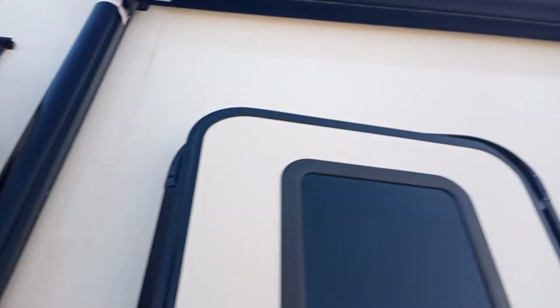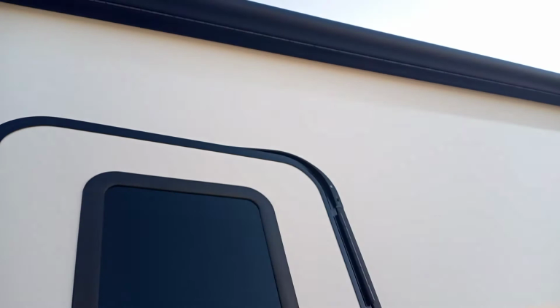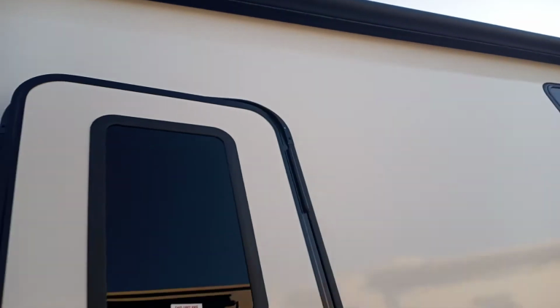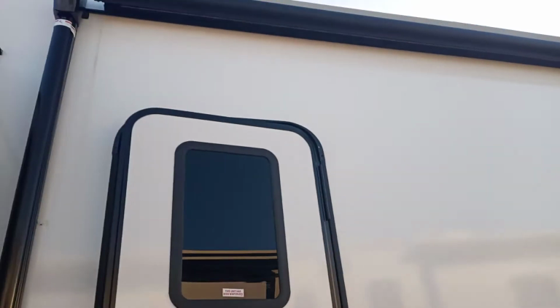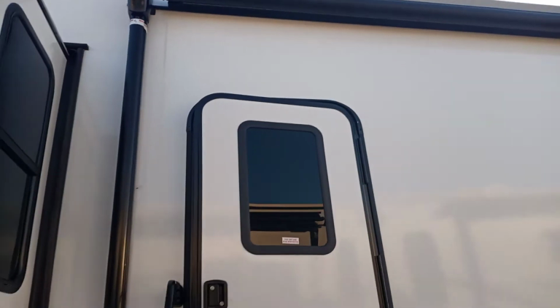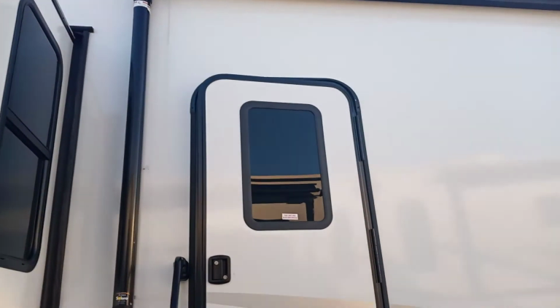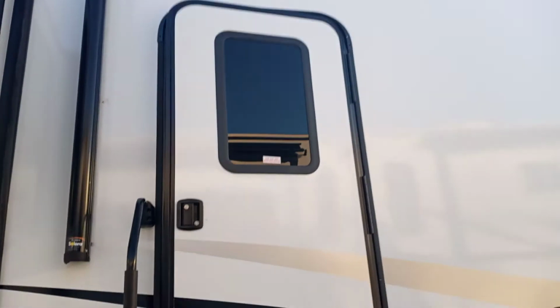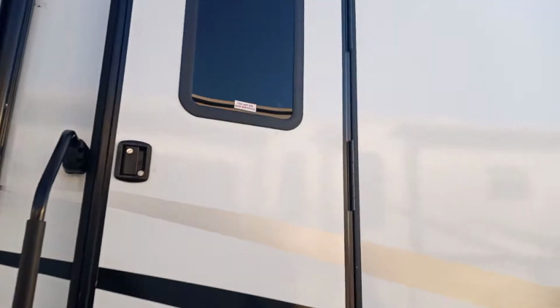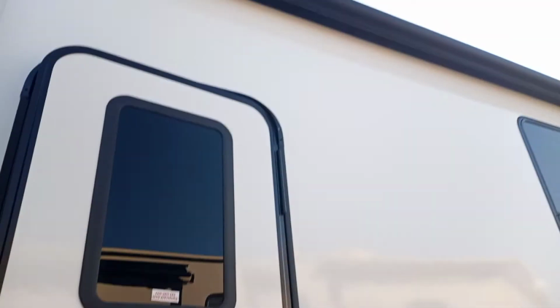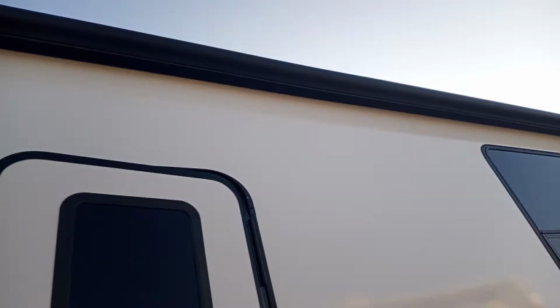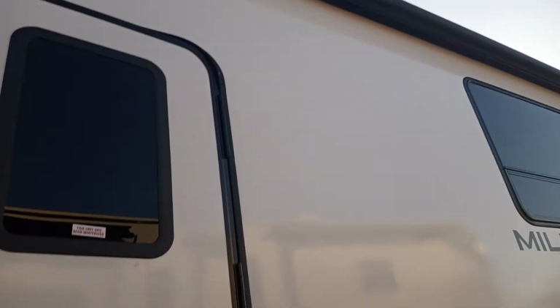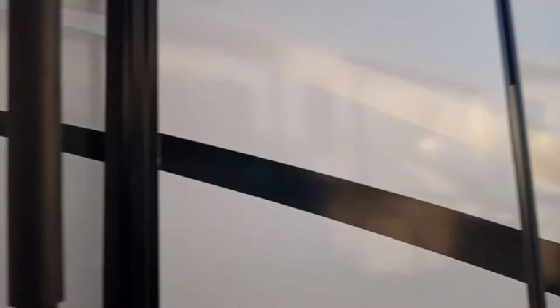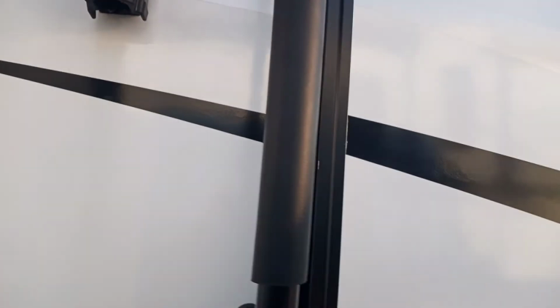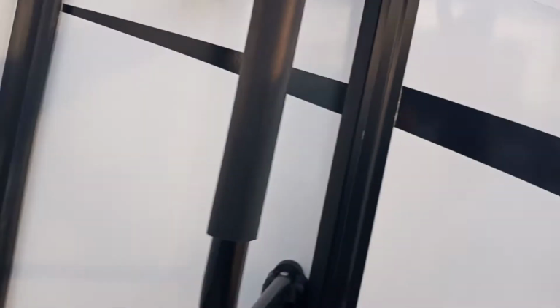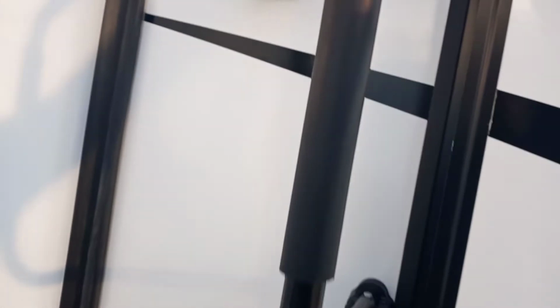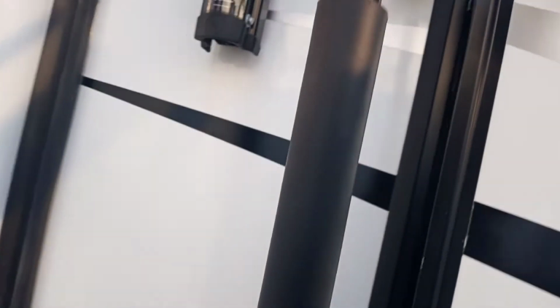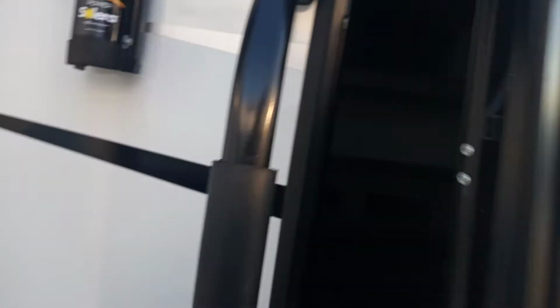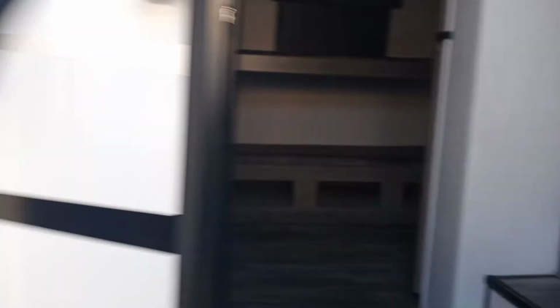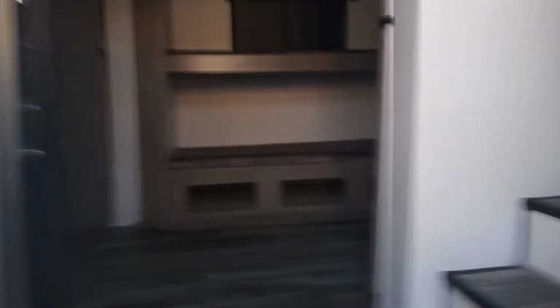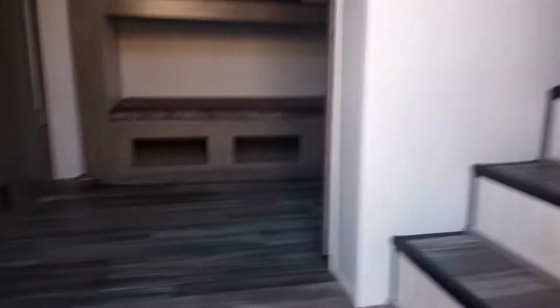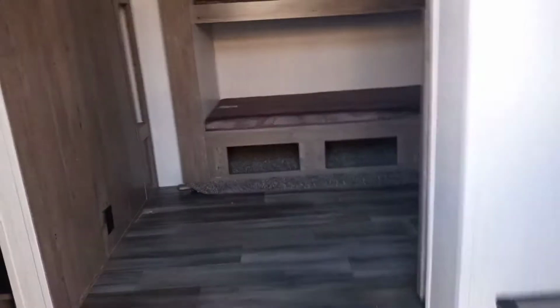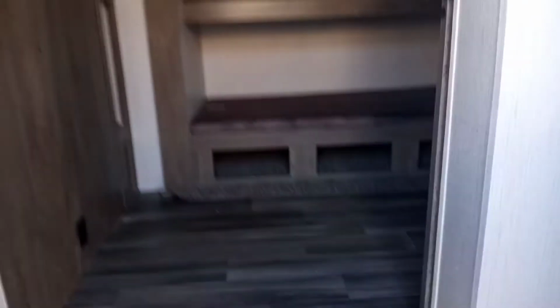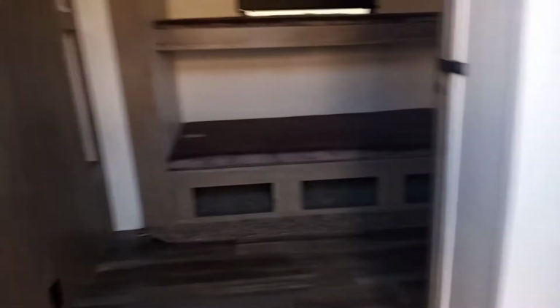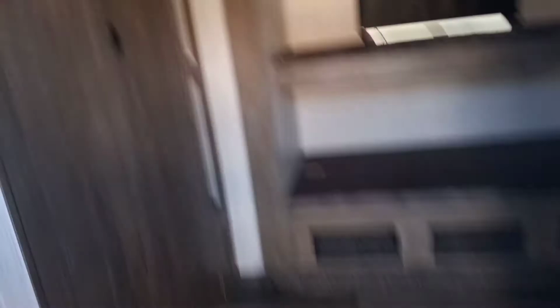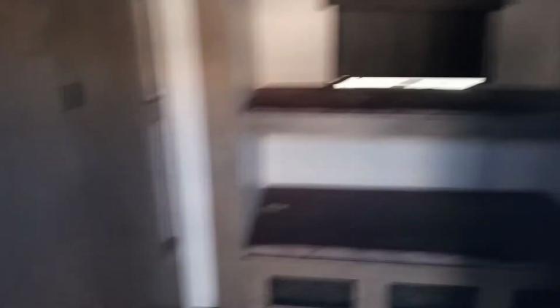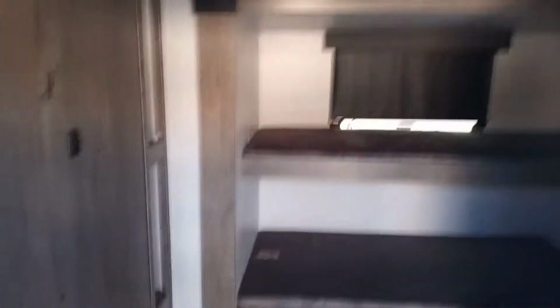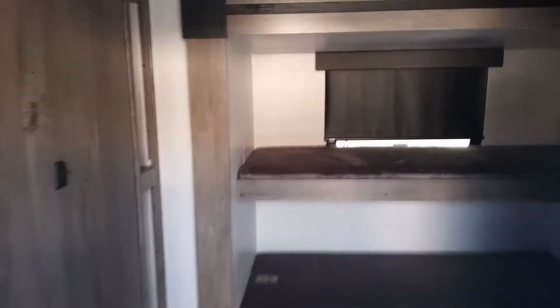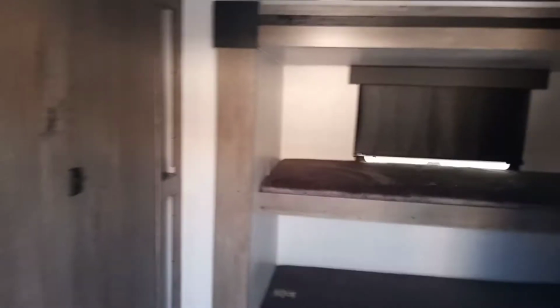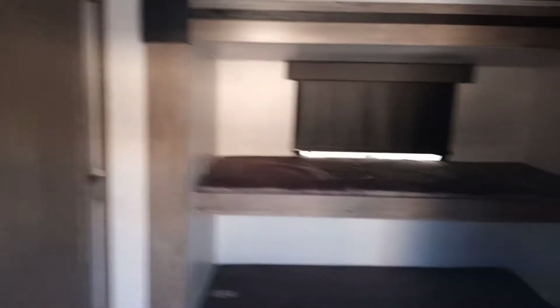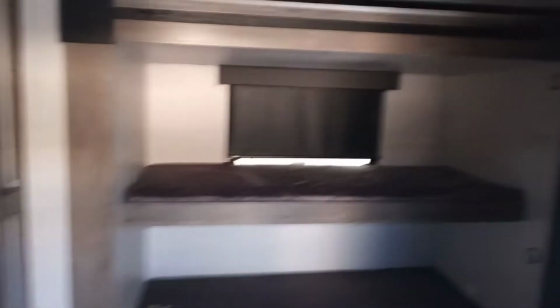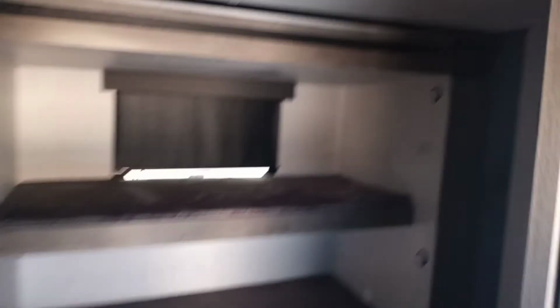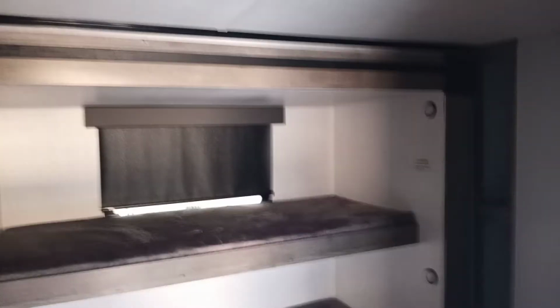This is a mid-bunk model, which is the MB 377. Big awning right there, goes across. It's all lit up nicely whenever you've got your lights on out camping.